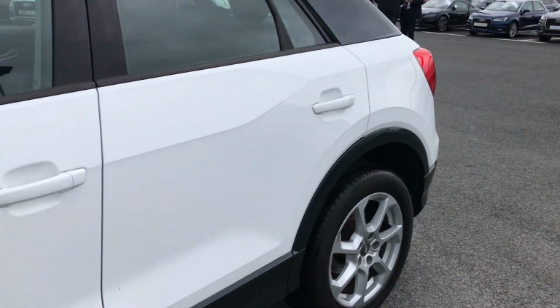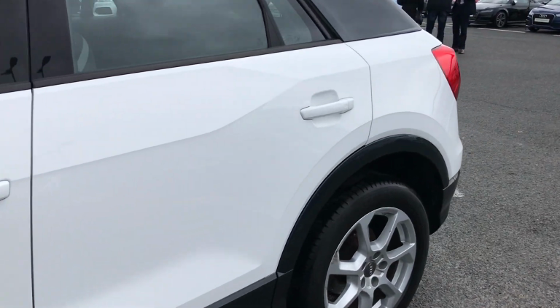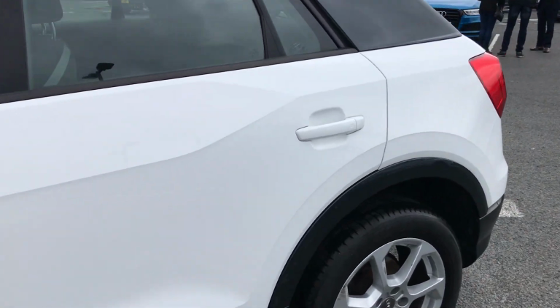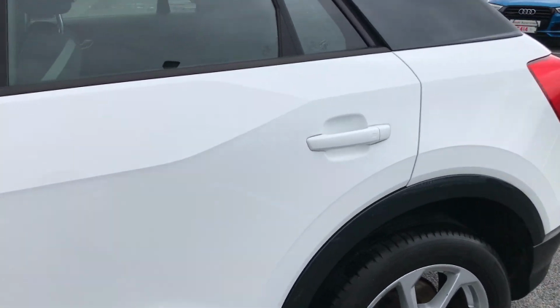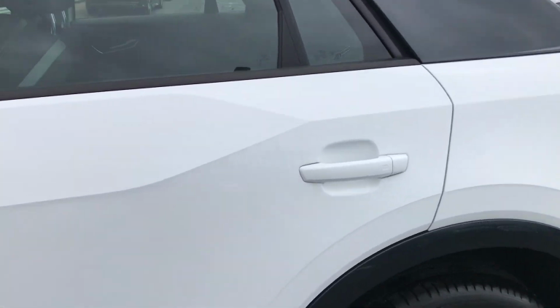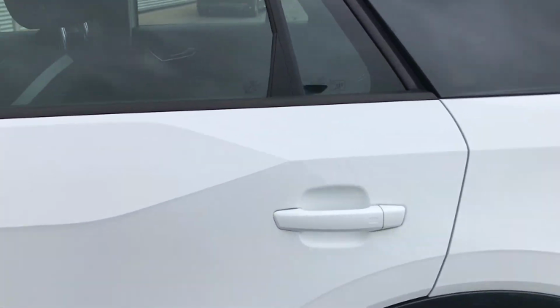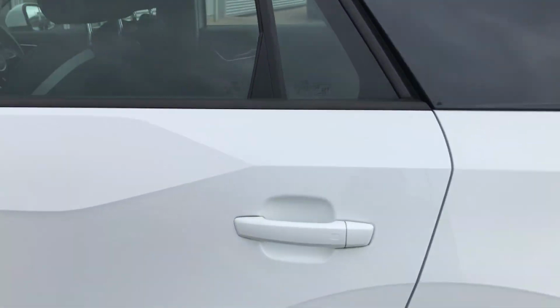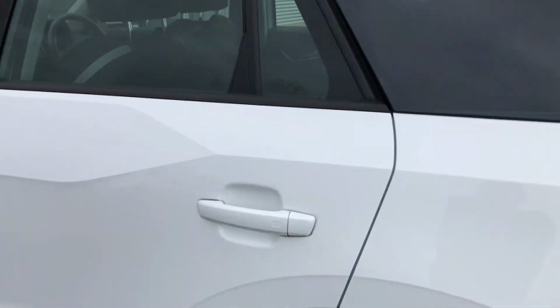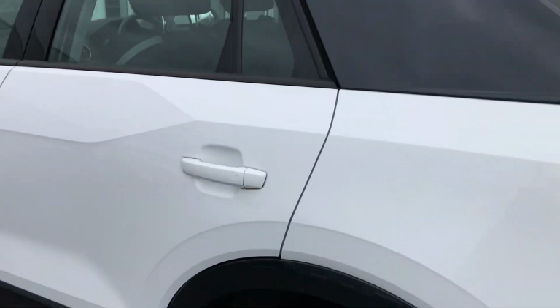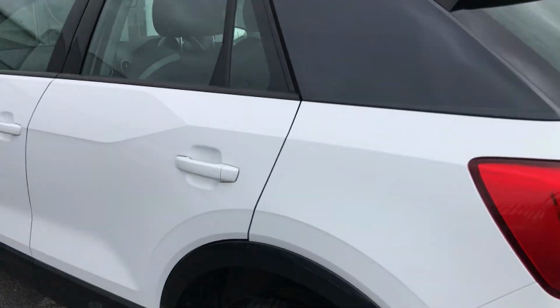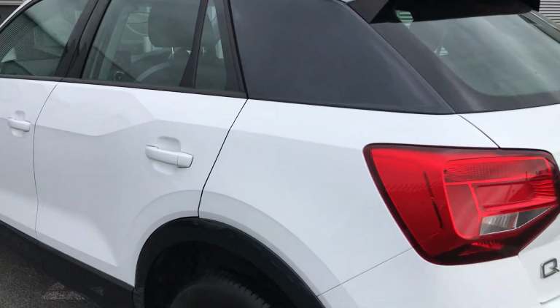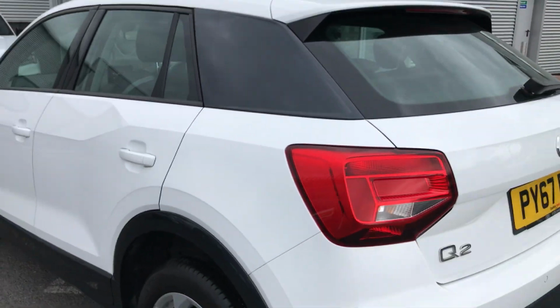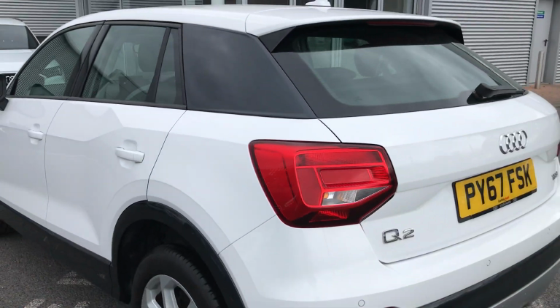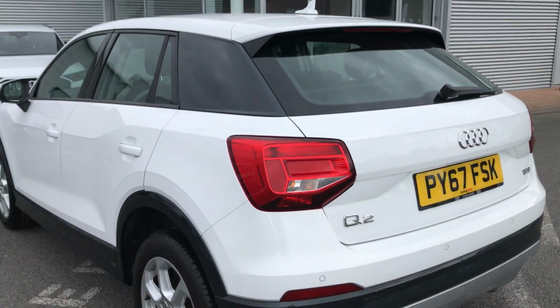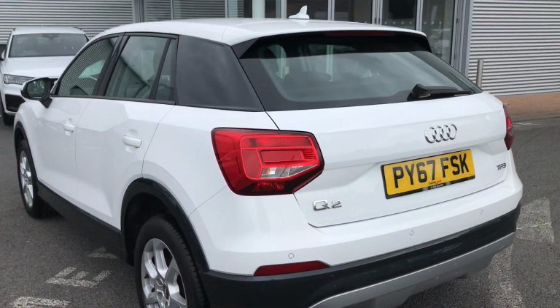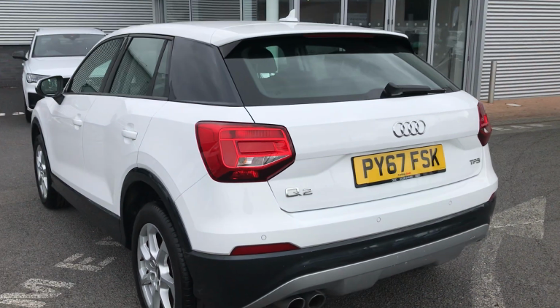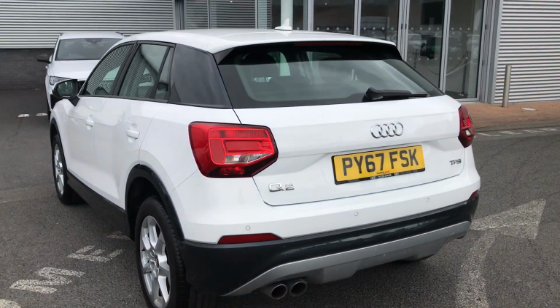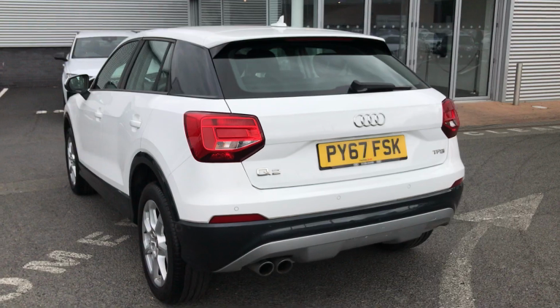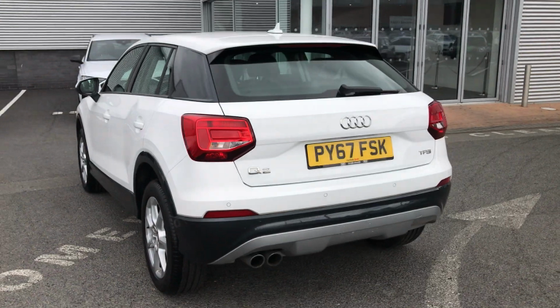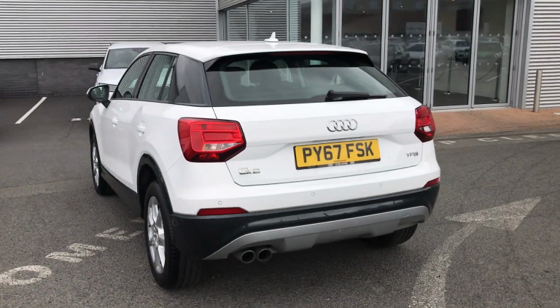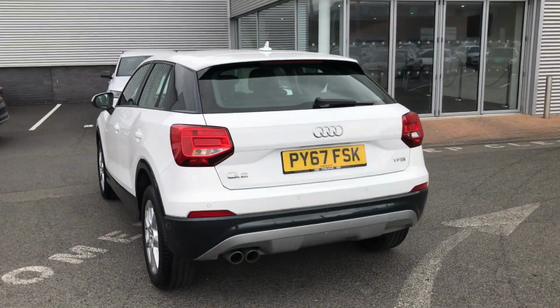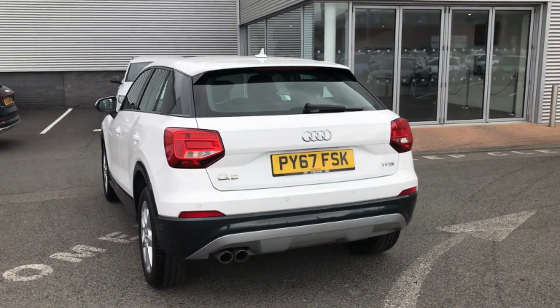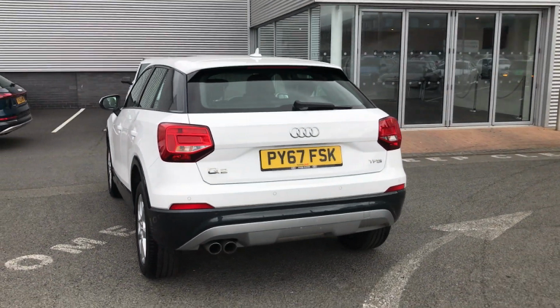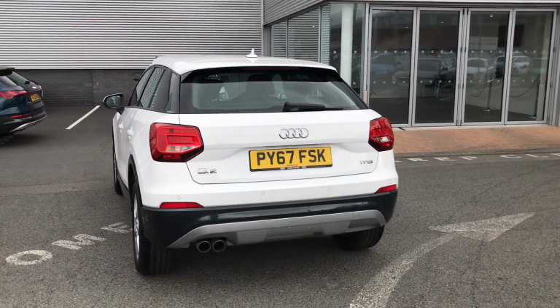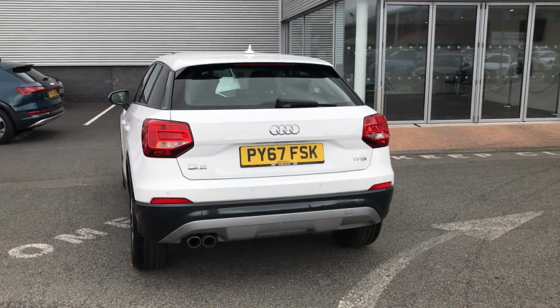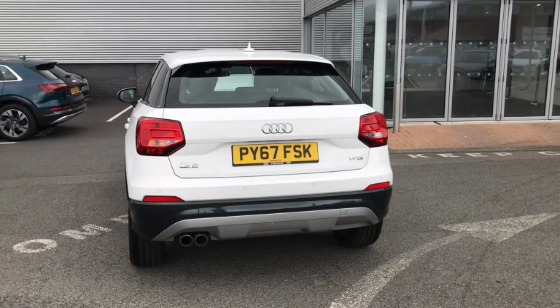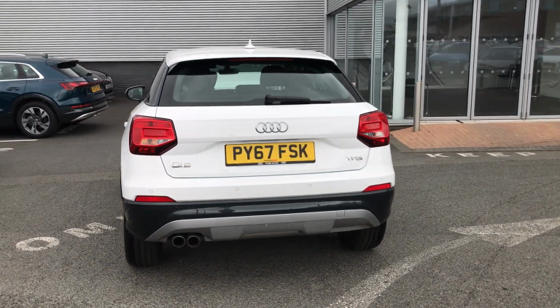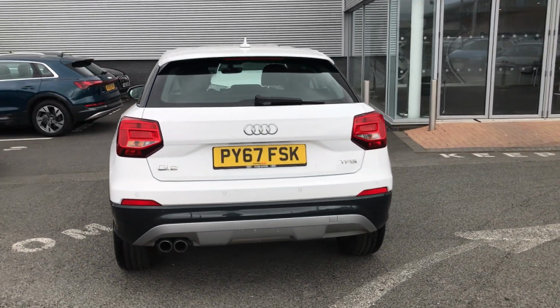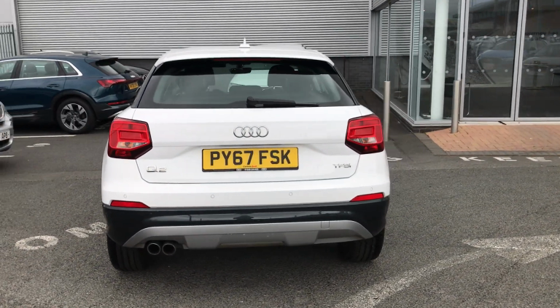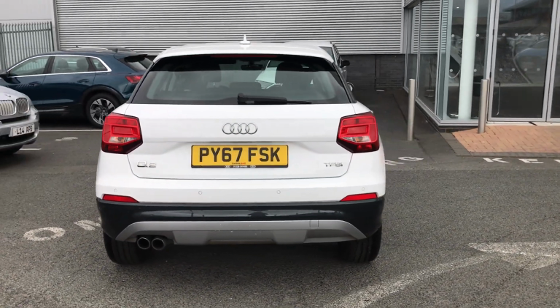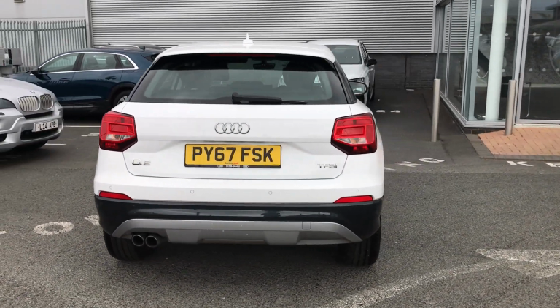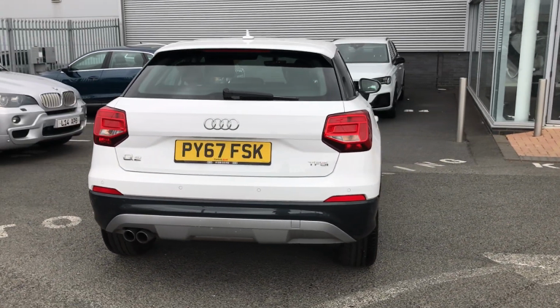Moving to the back of the vehicle, this car also comes with rear parking sensors and this car is a 6 speed manual.